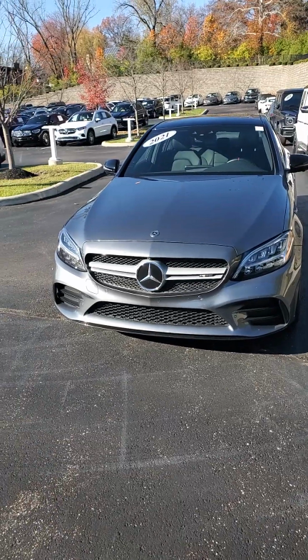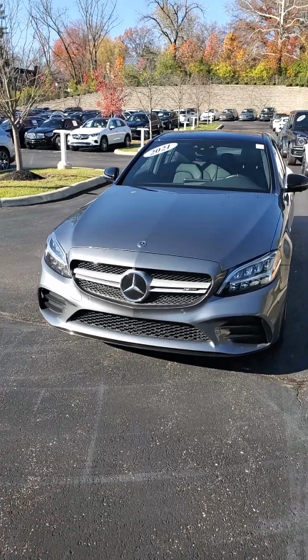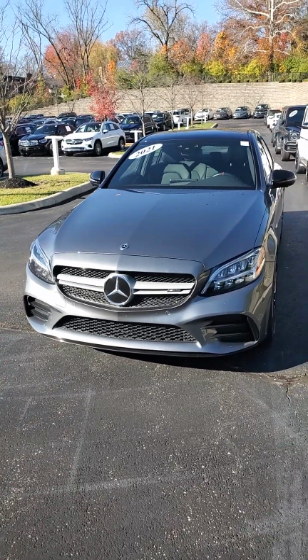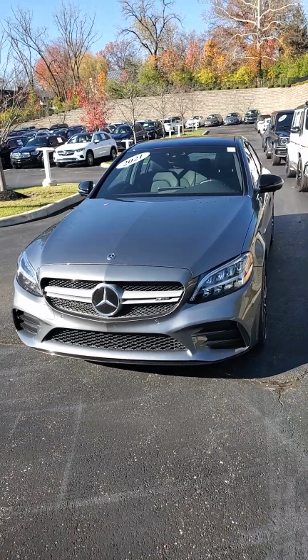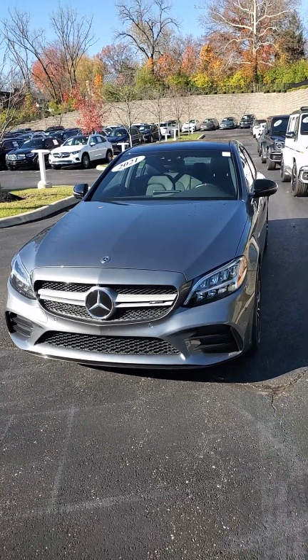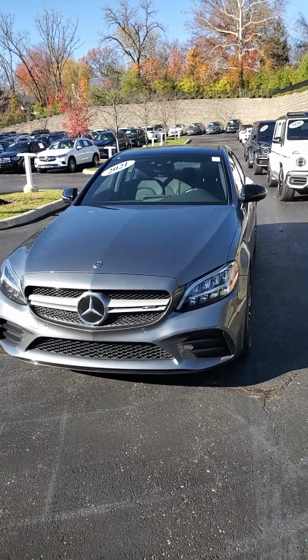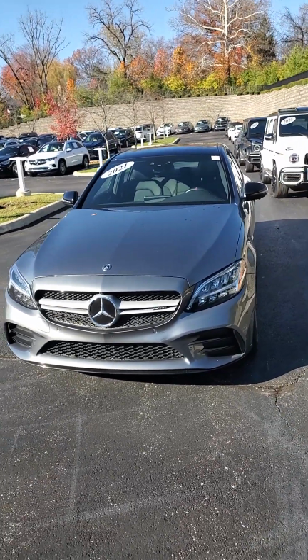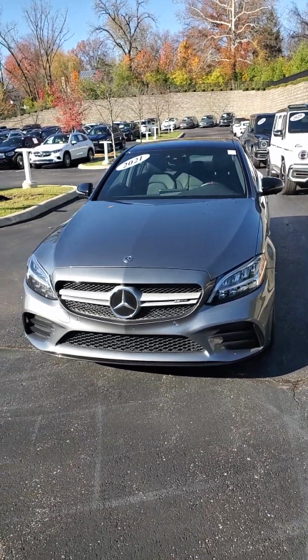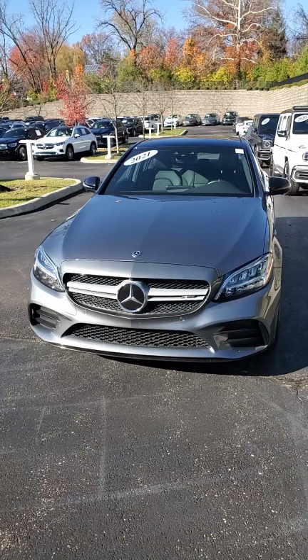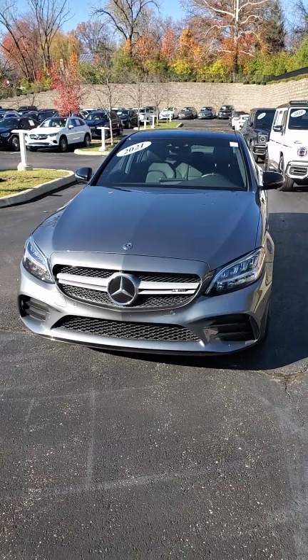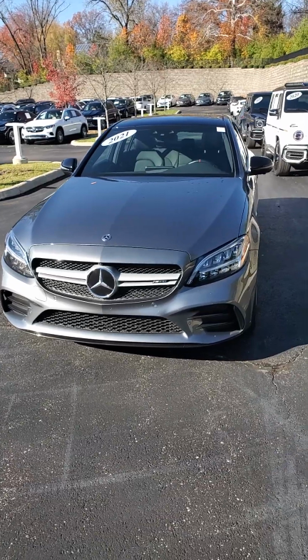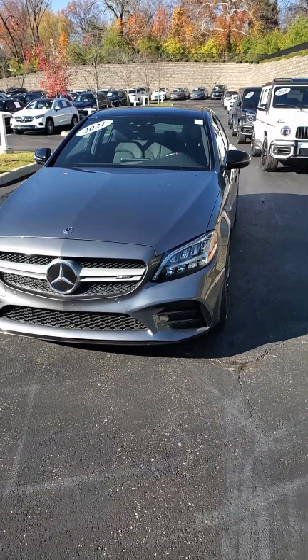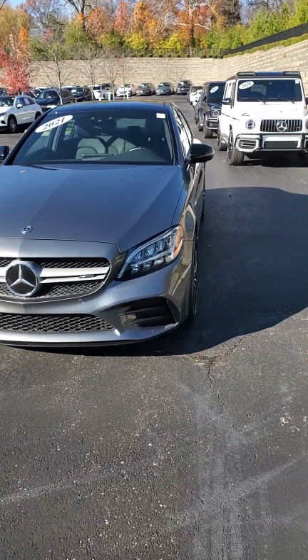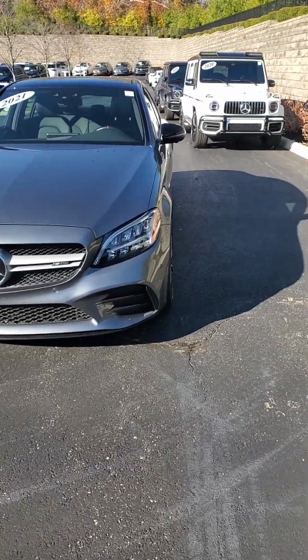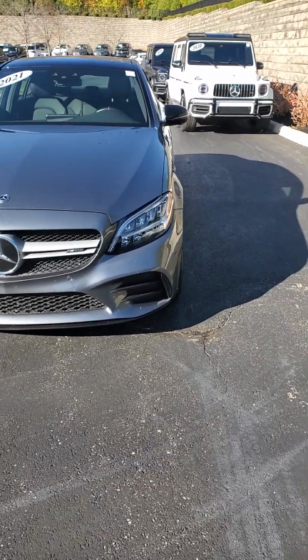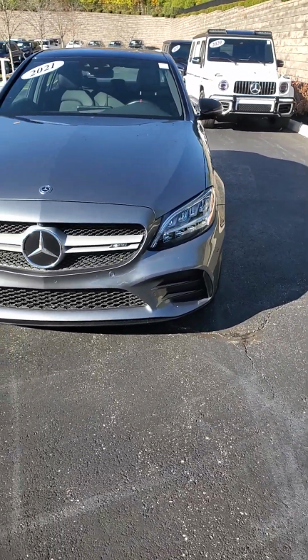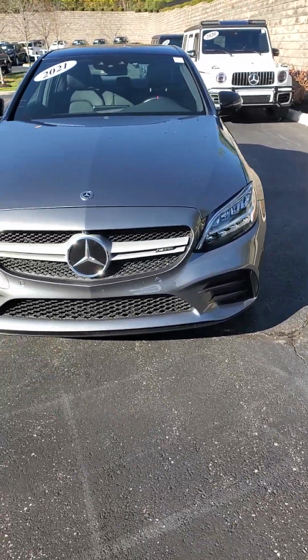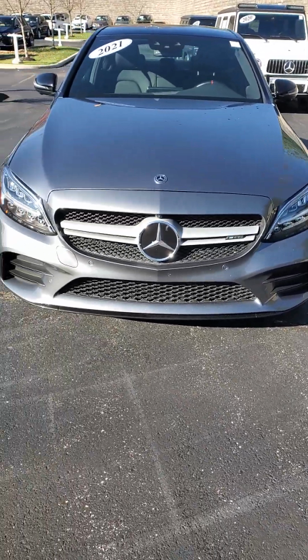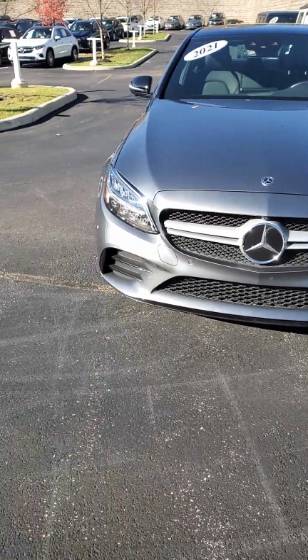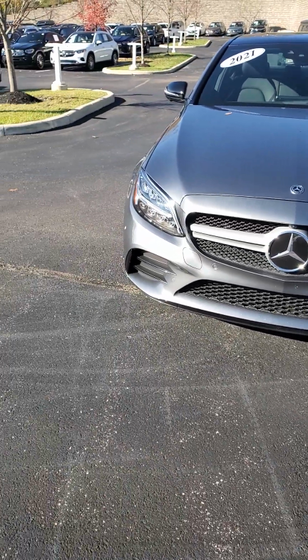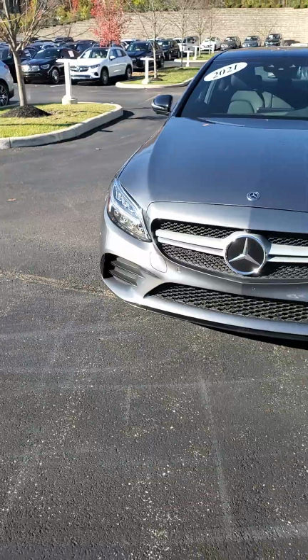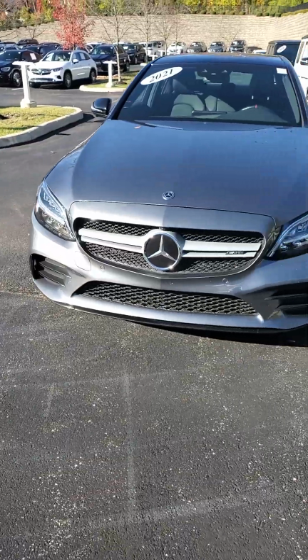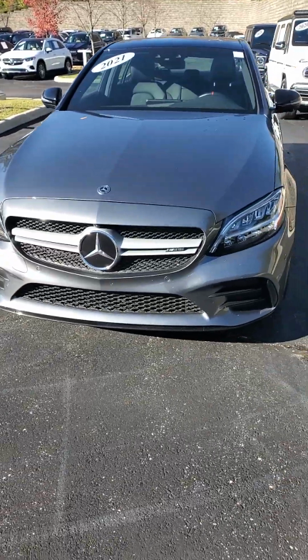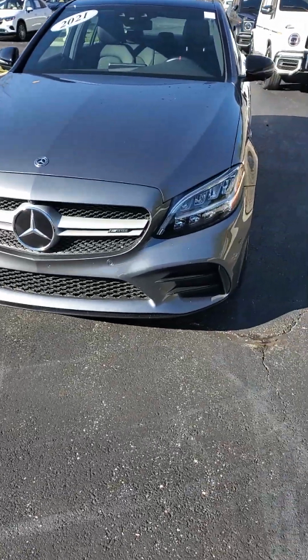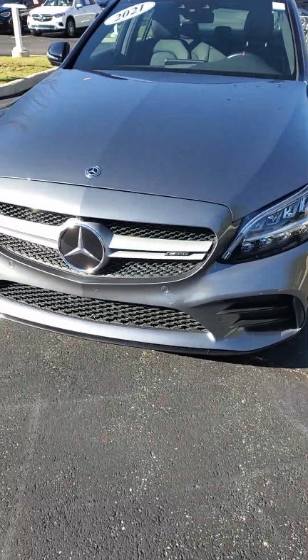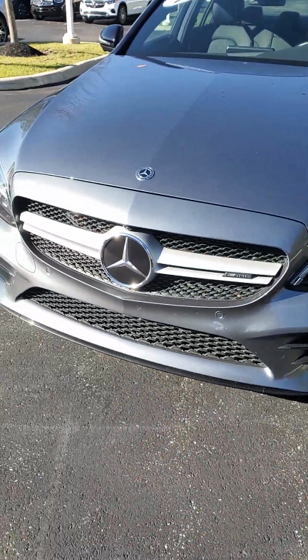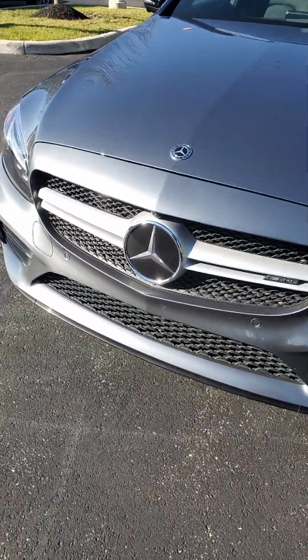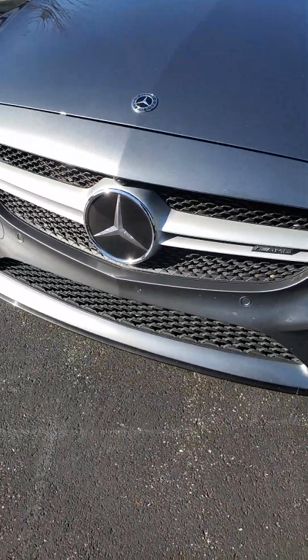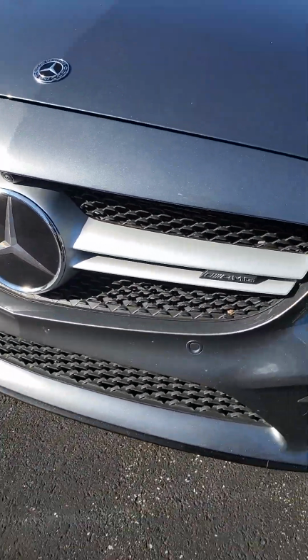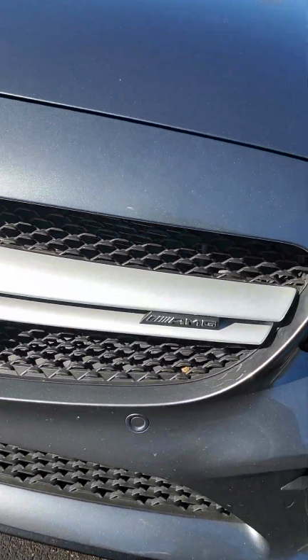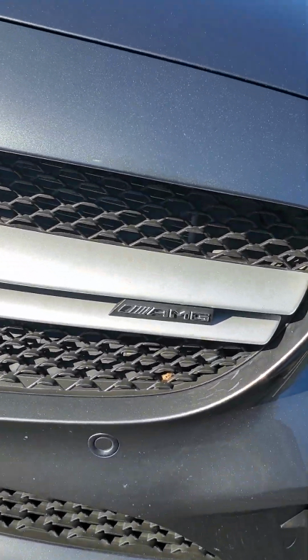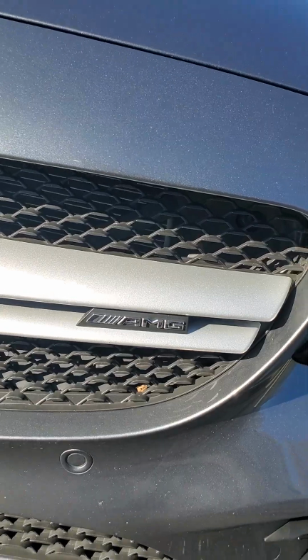You have a beautiful selenite gray exterior, front sensors for collision prevention, and the beautiful Mercedes-Benz star up front. It is an AMG.